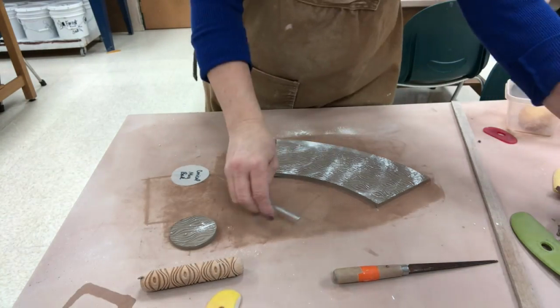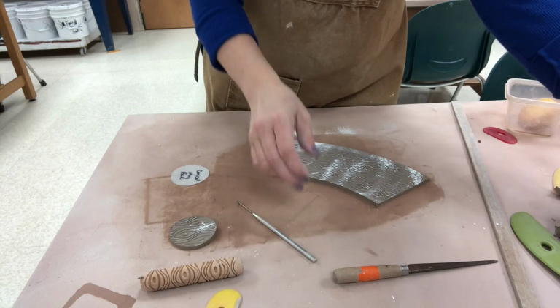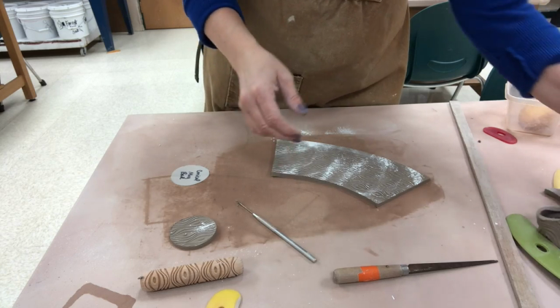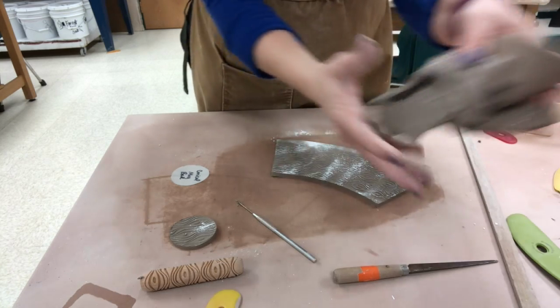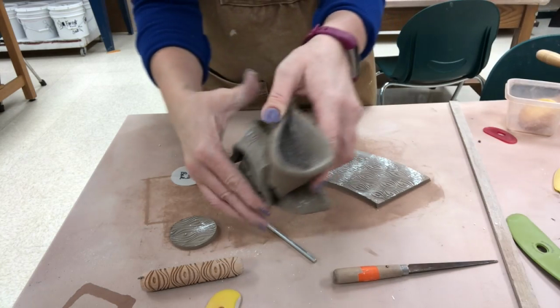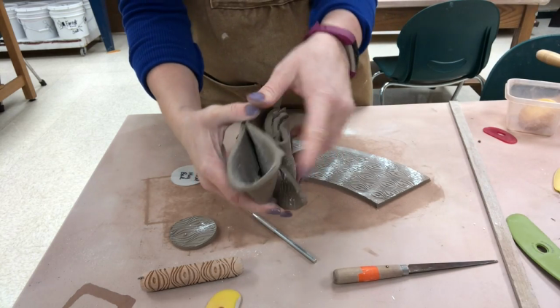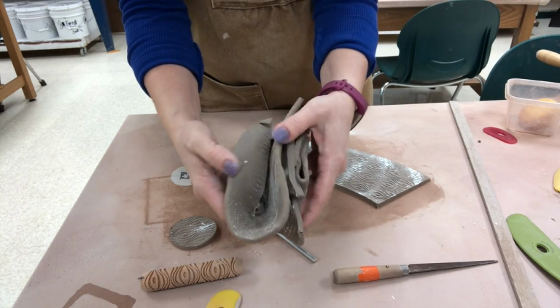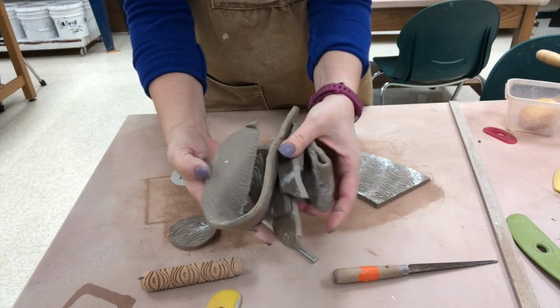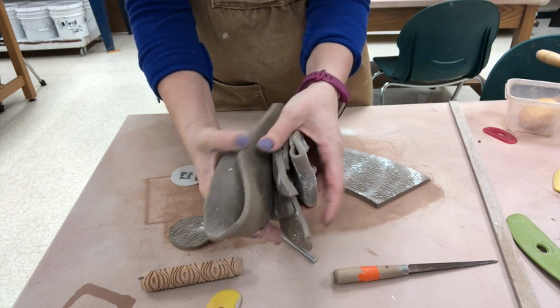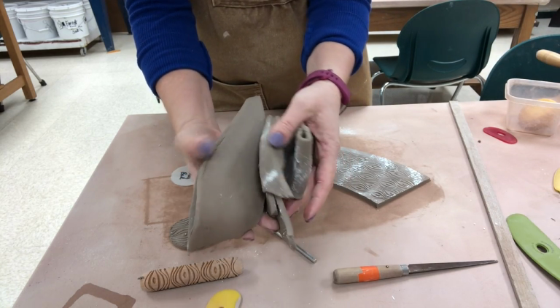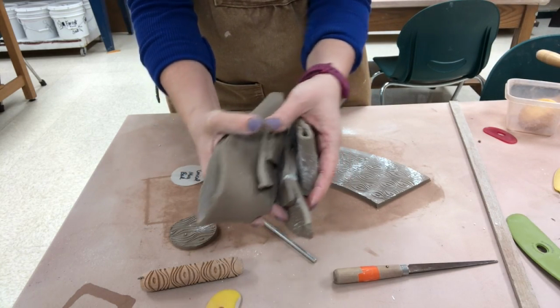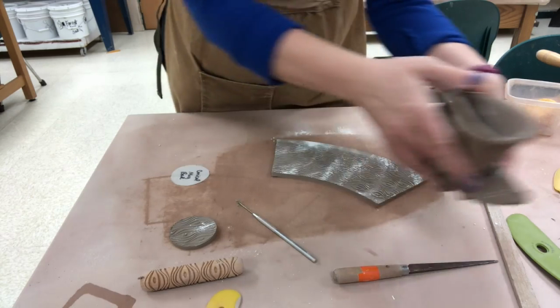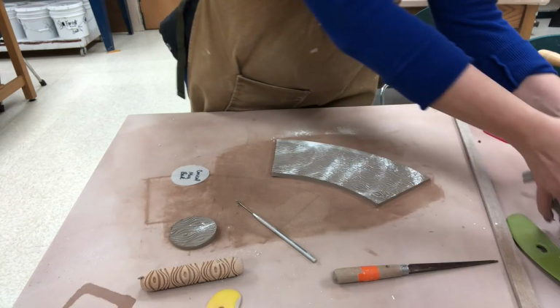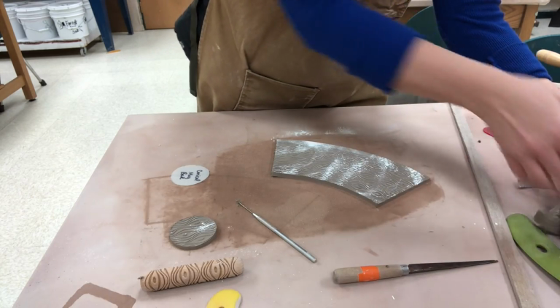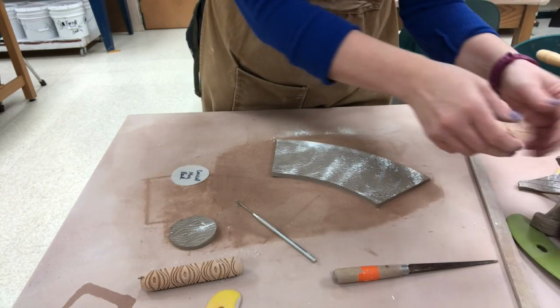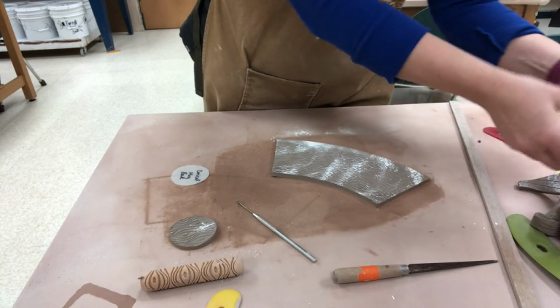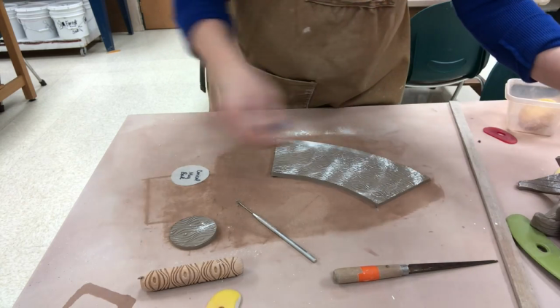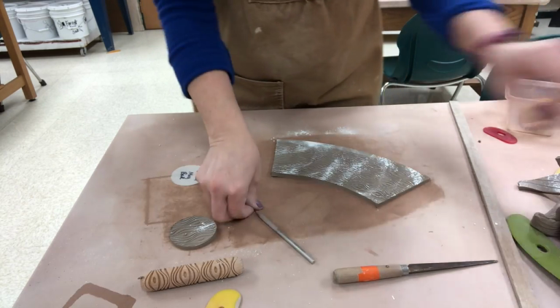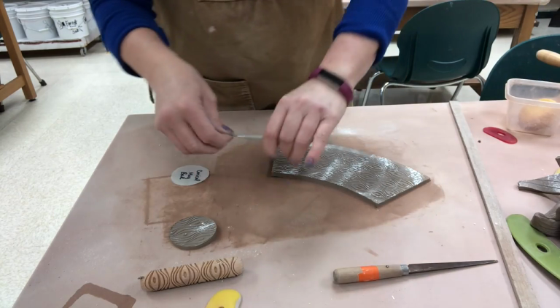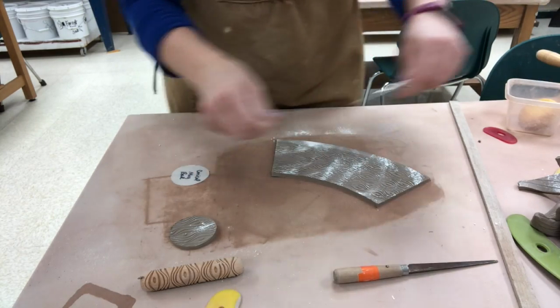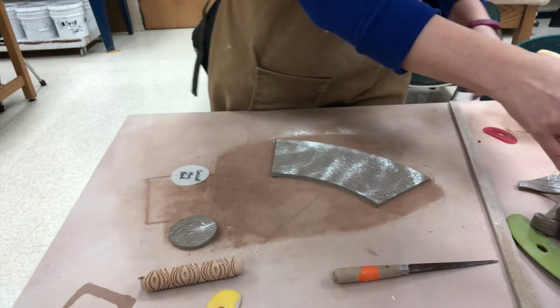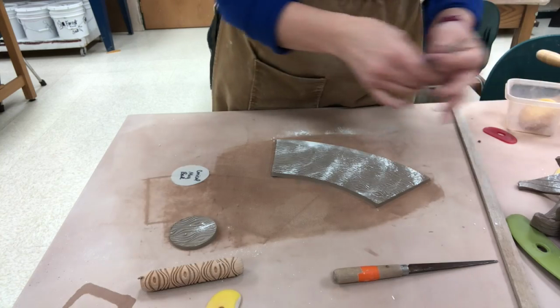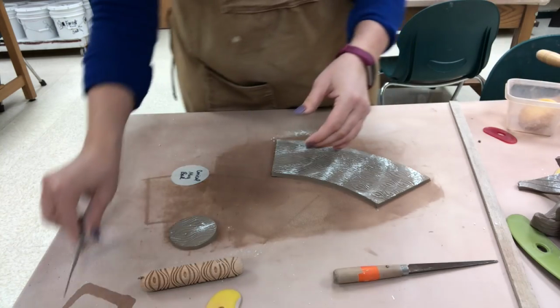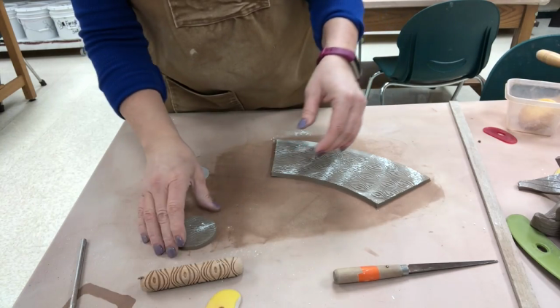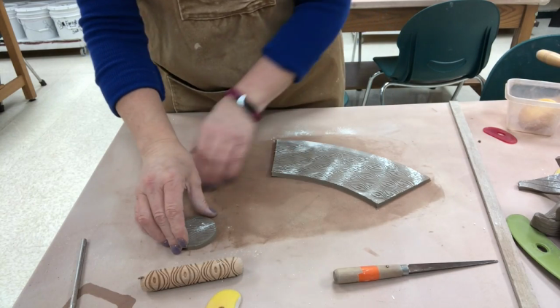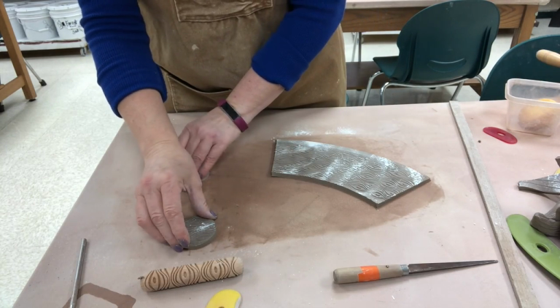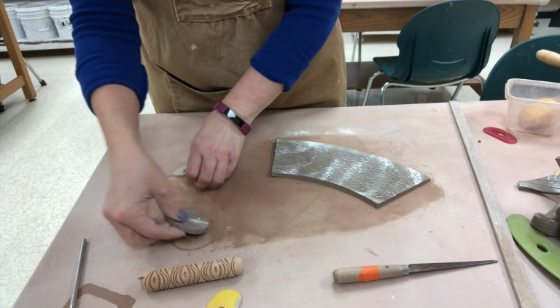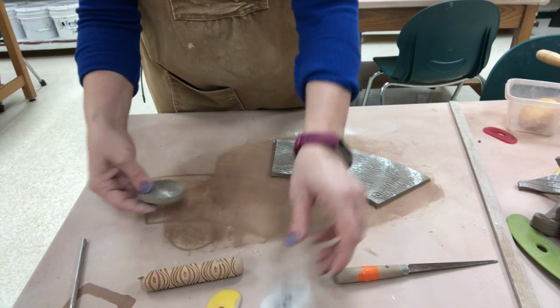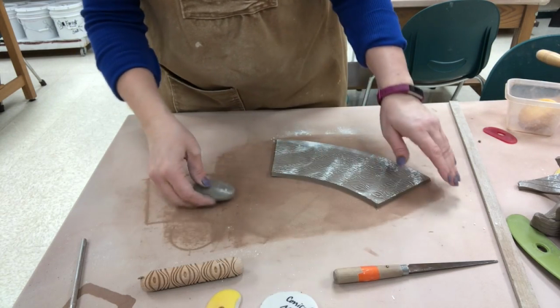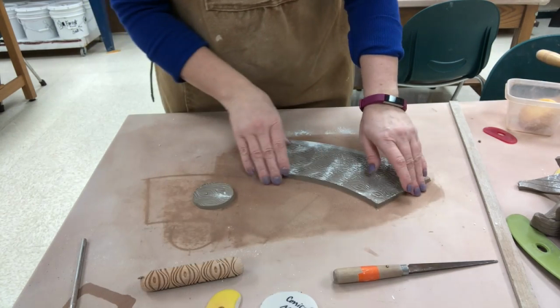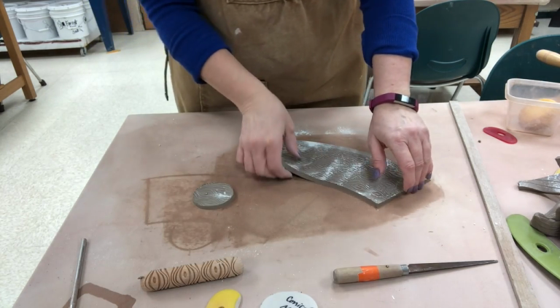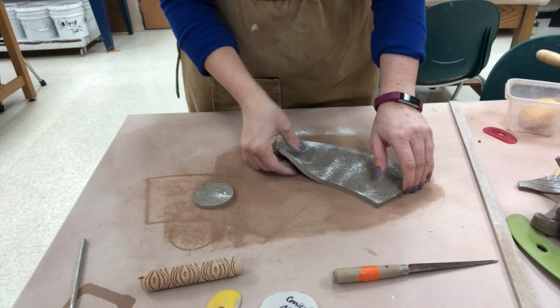As I tell my students — keep all the scrap loose like this, squirt it down generously, put it back in the bag, and after it sits for a few minutes it'll absorb all that water and will be good usable clay again.